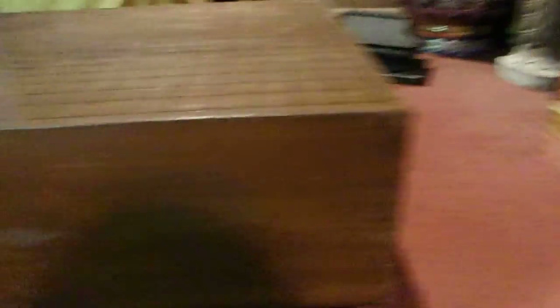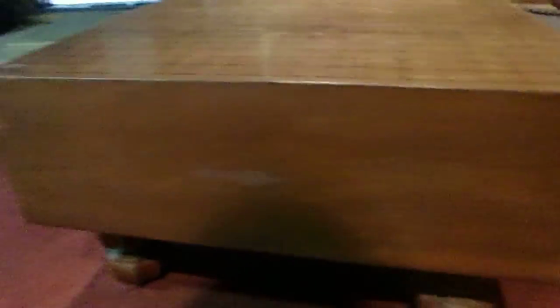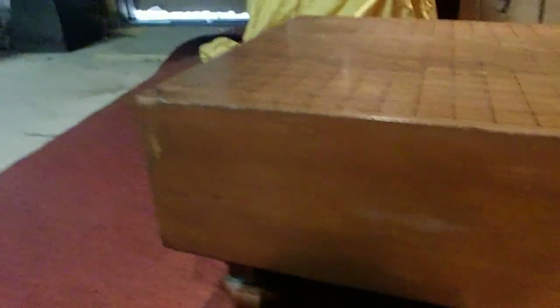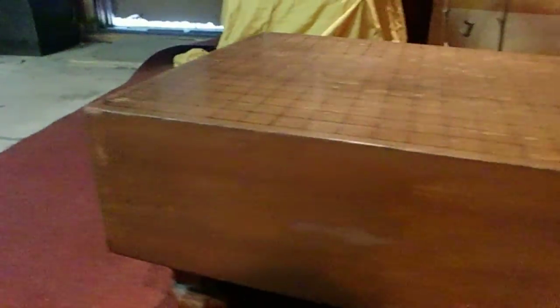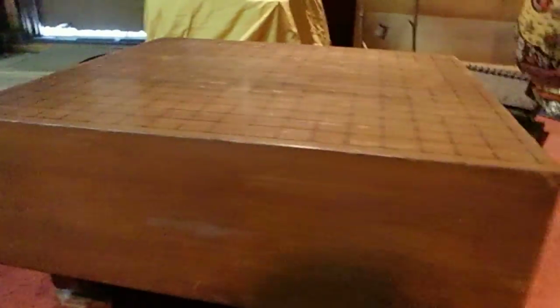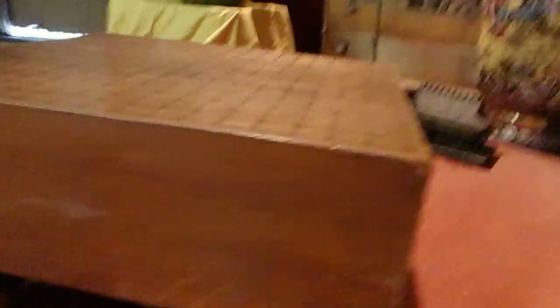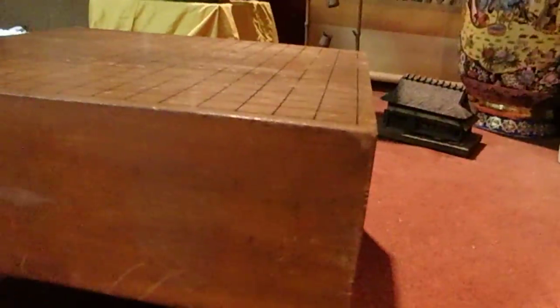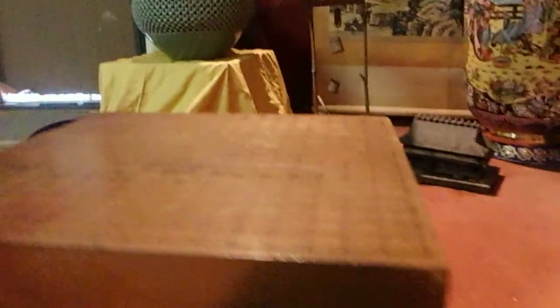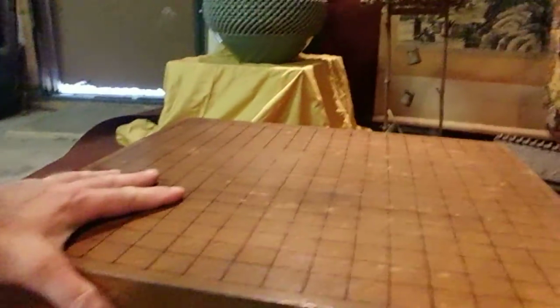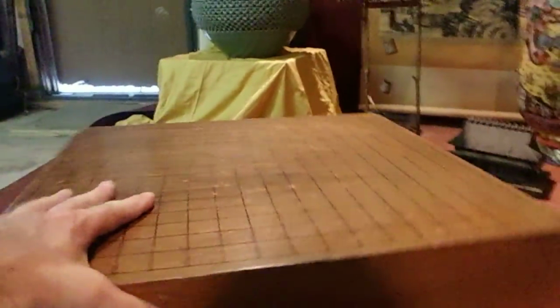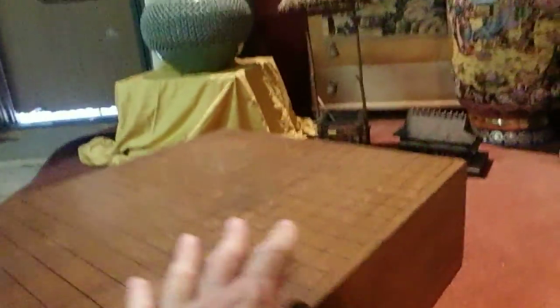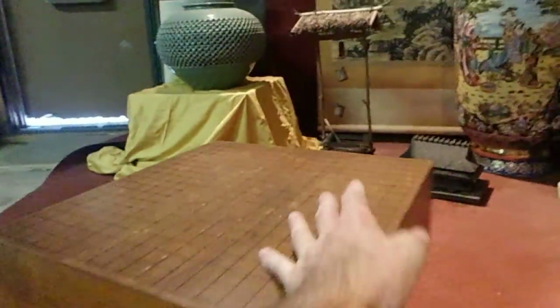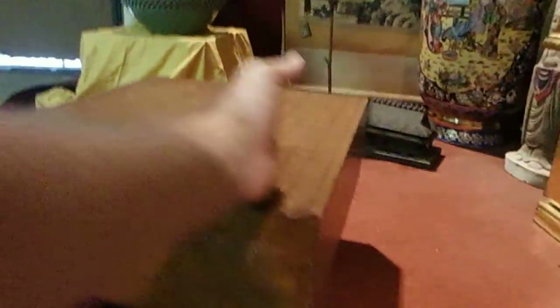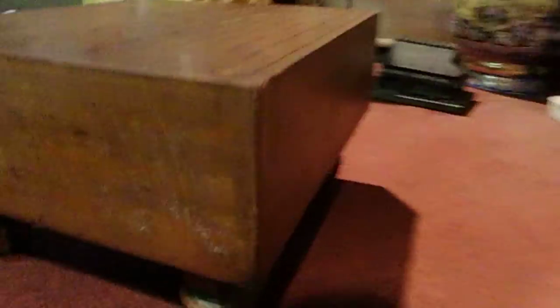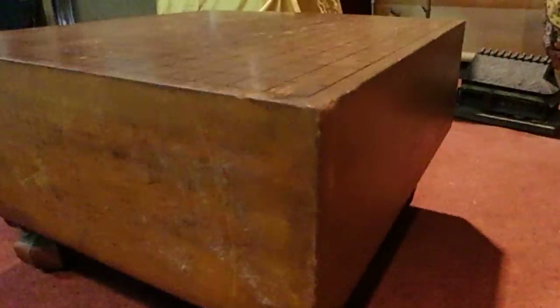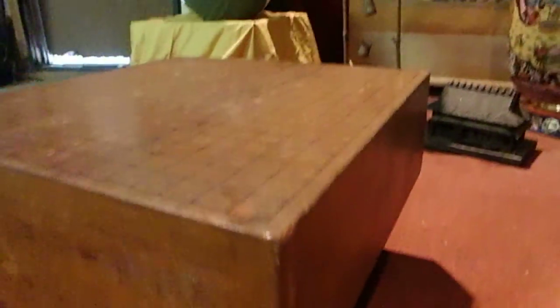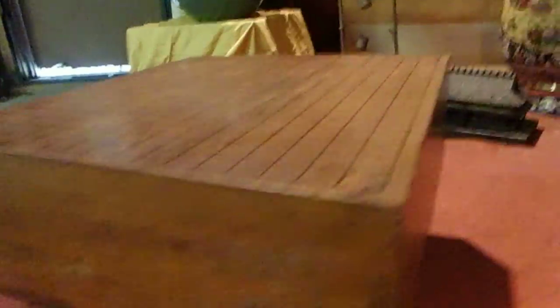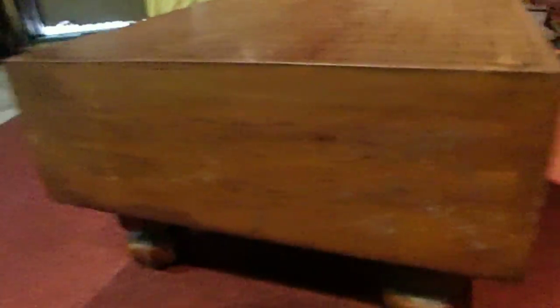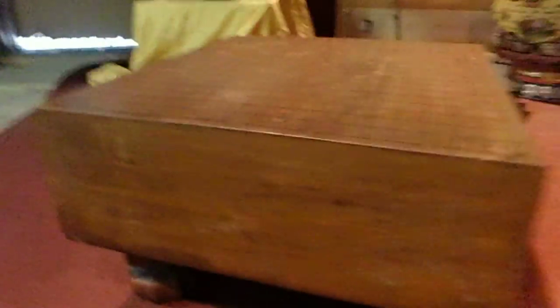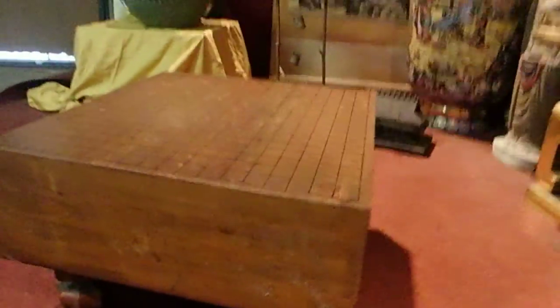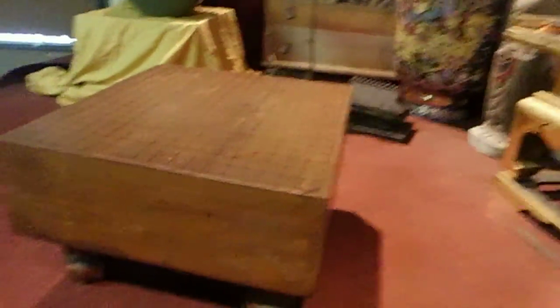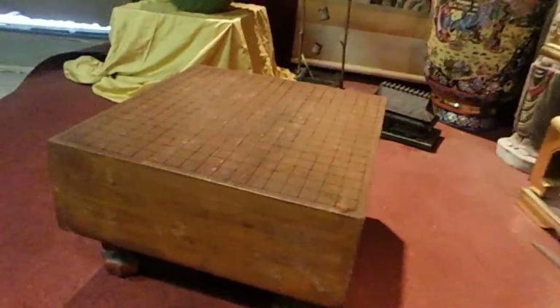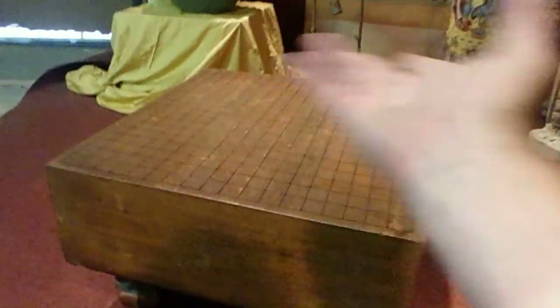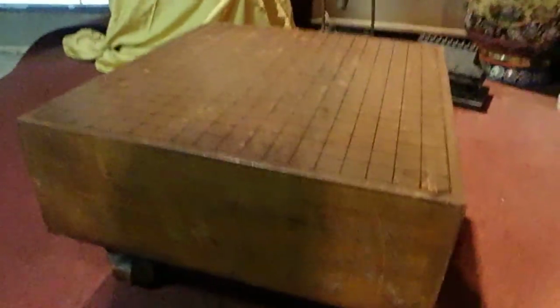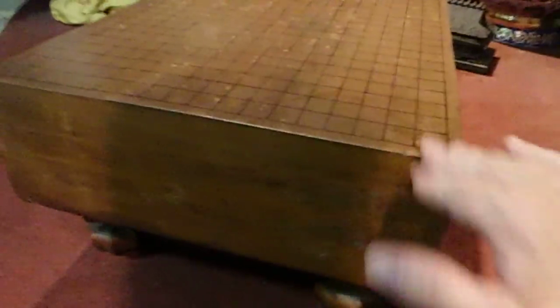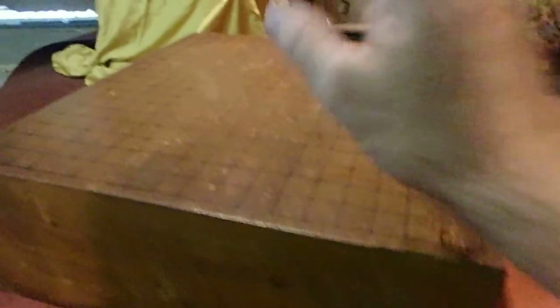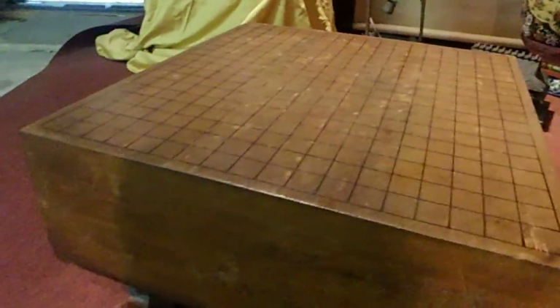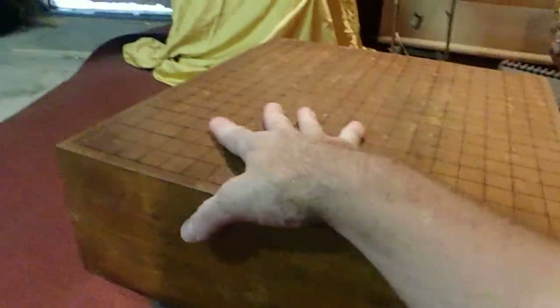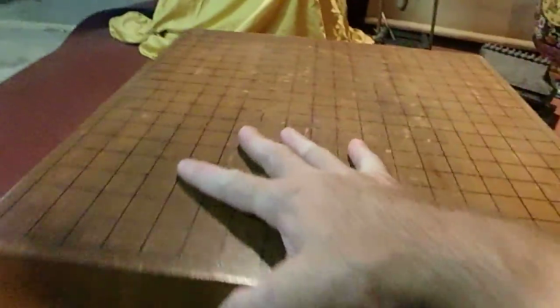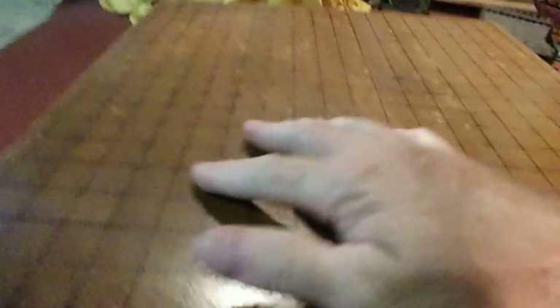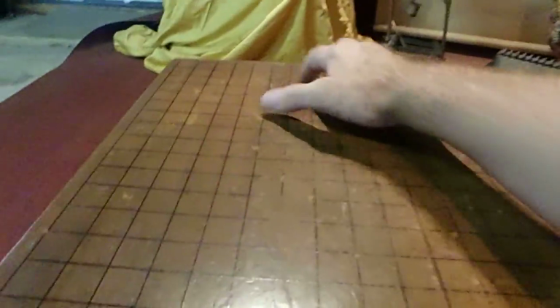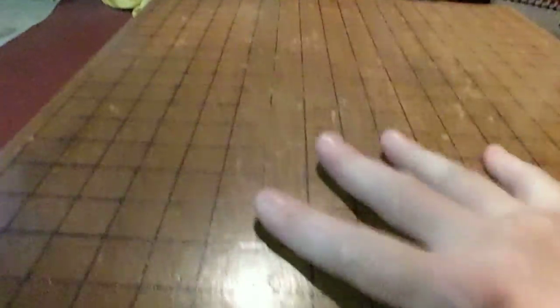It's probably Meiji also — 1868 to 1912 — or possibly Taisho, 1912 to 1926. It's Kaya no Ki, Kaya wood. It's really heavy, and the playing surface is really nice.